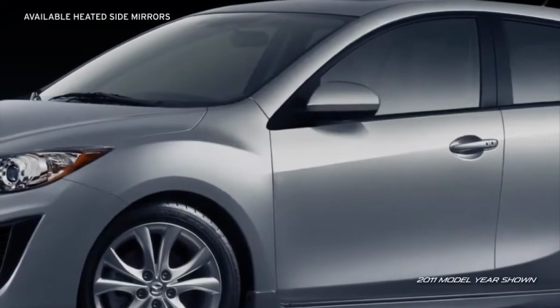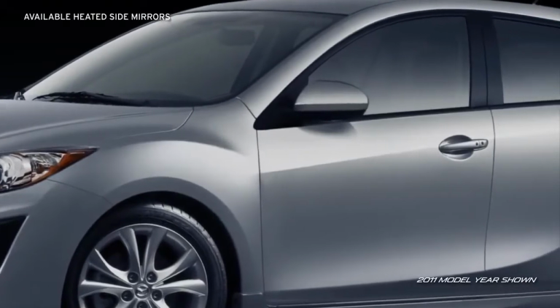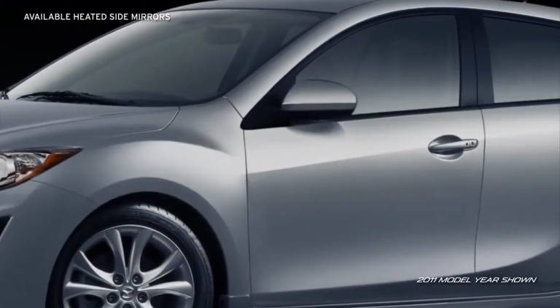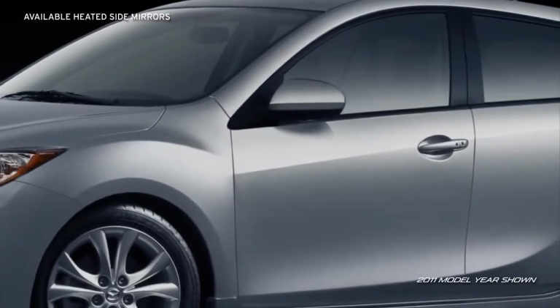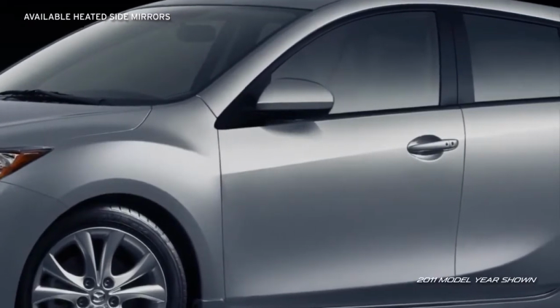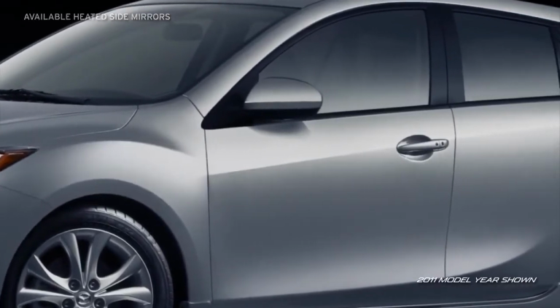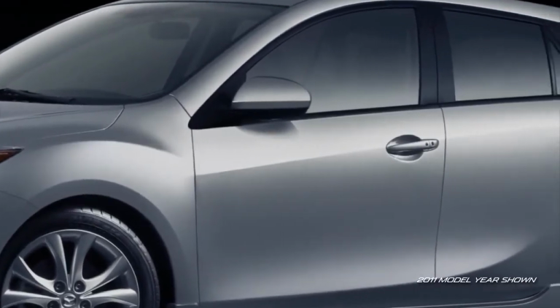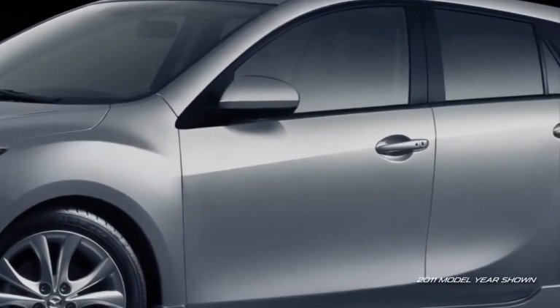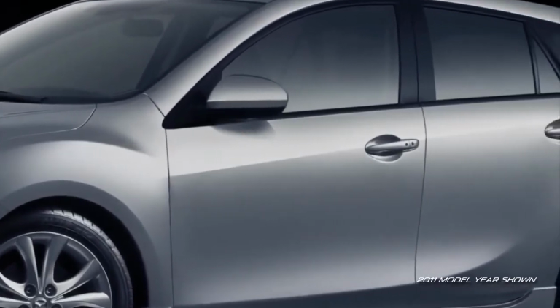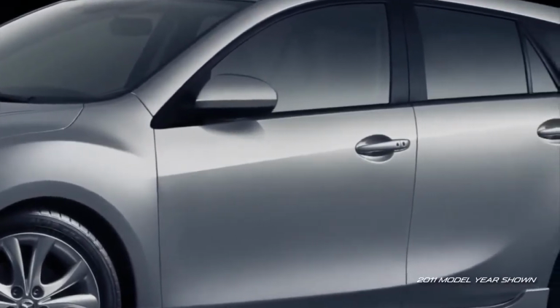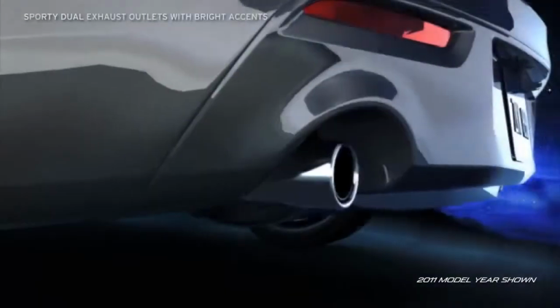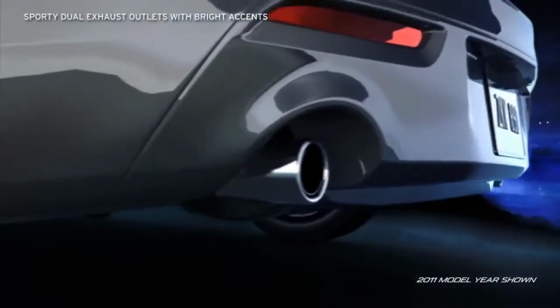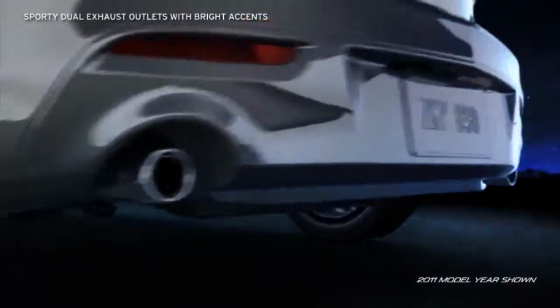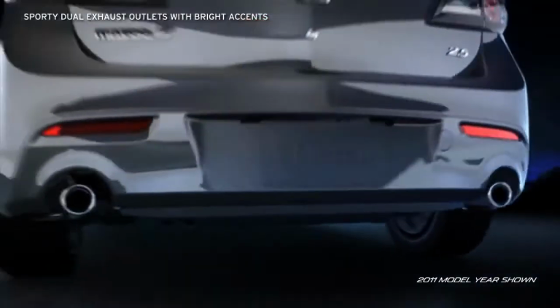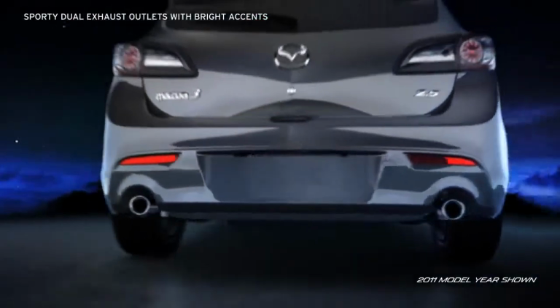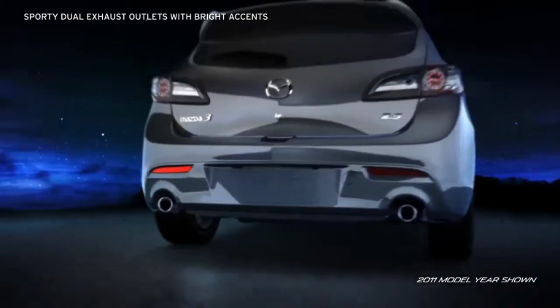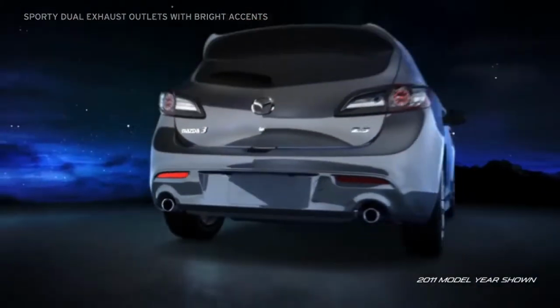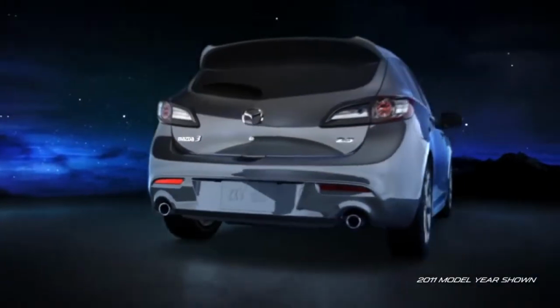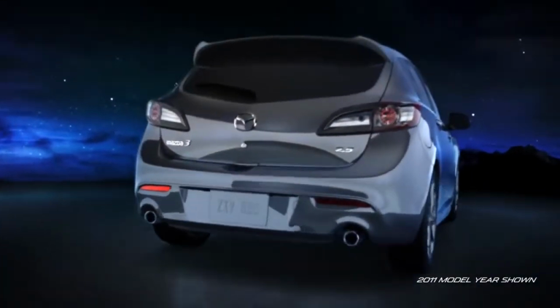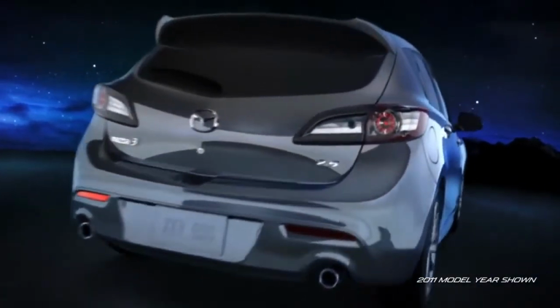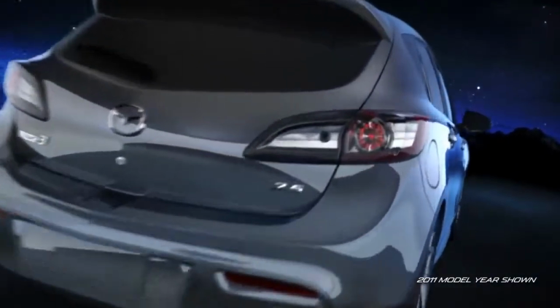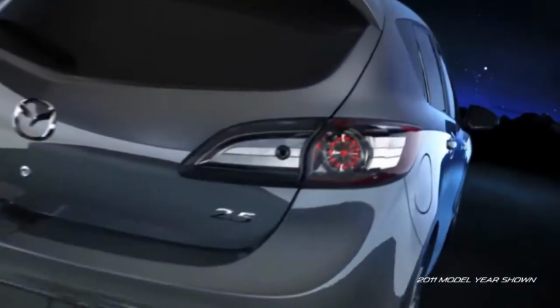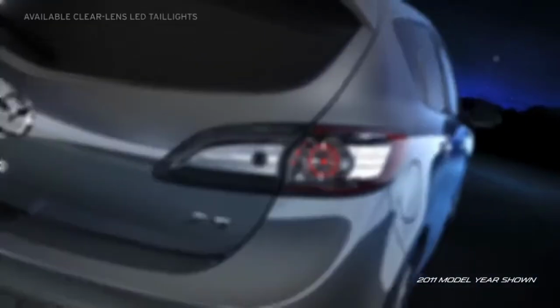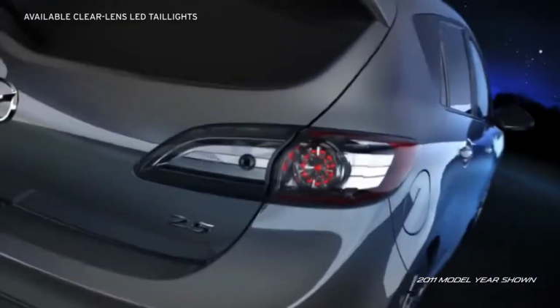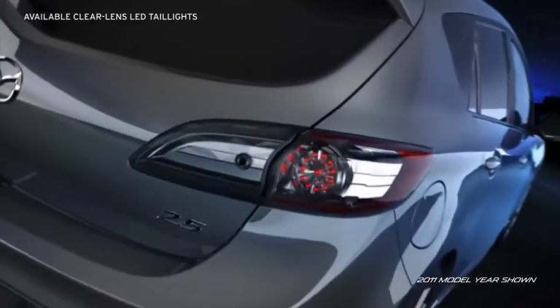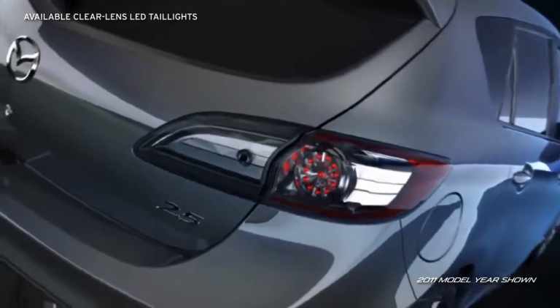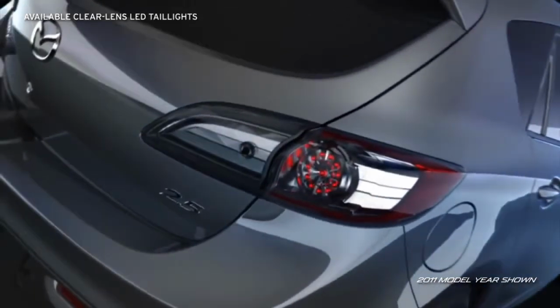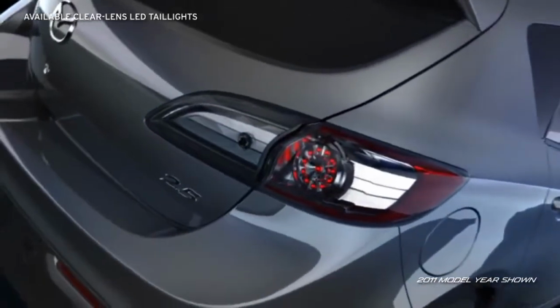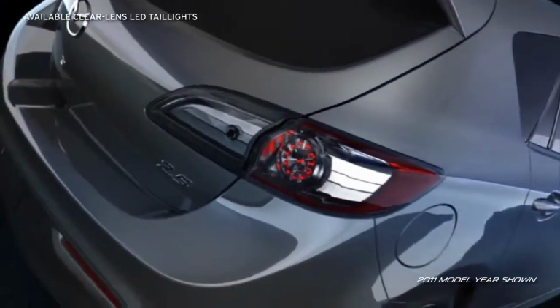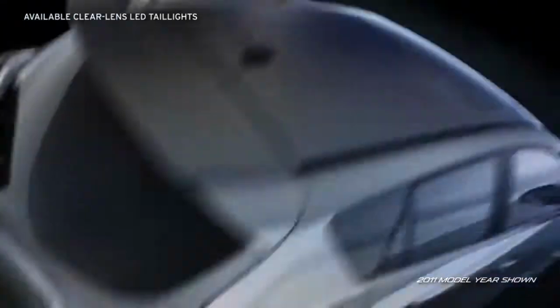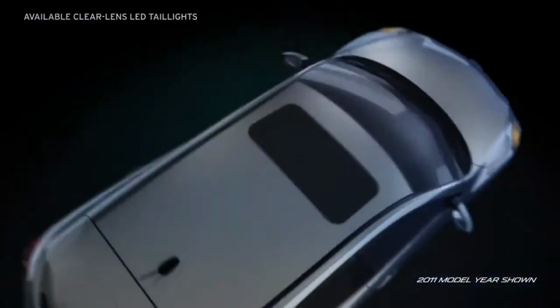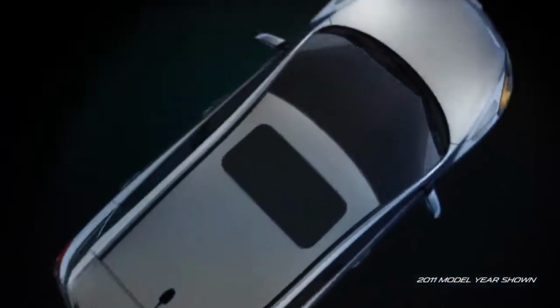Heated side mirrors on the Grand Touring are especially convenient in cold or misty climates. The sporty dual exhaust outlets with bright tips and bold, available clear lens LED taillights will leave admirers with an unforgettable last impression.